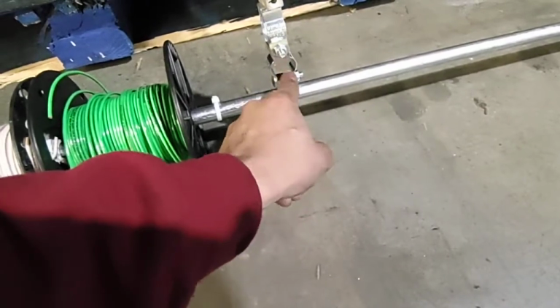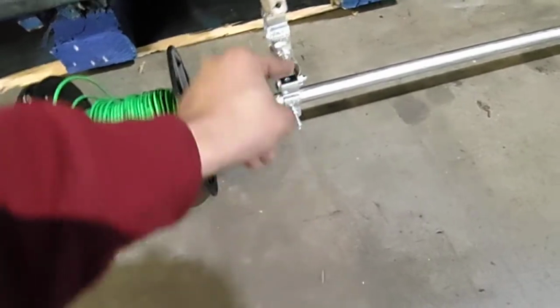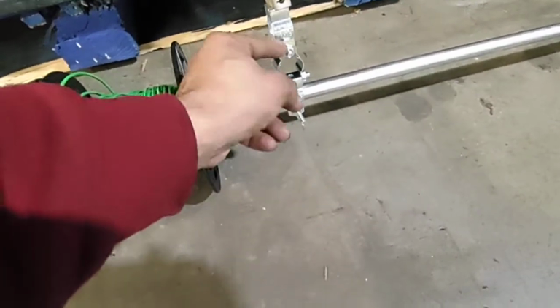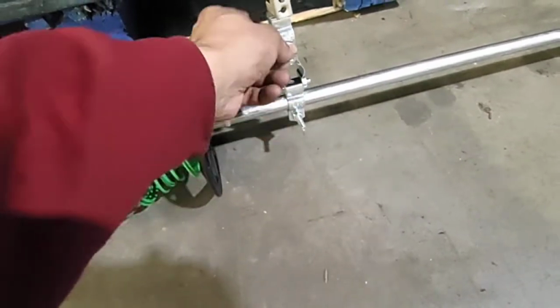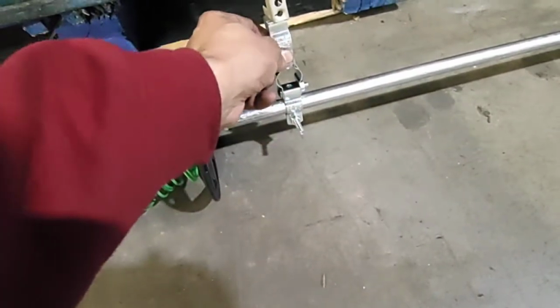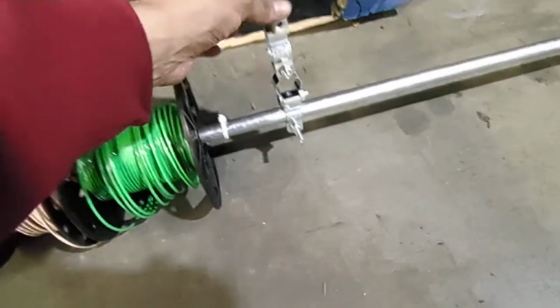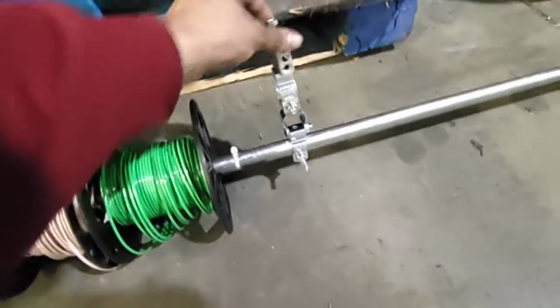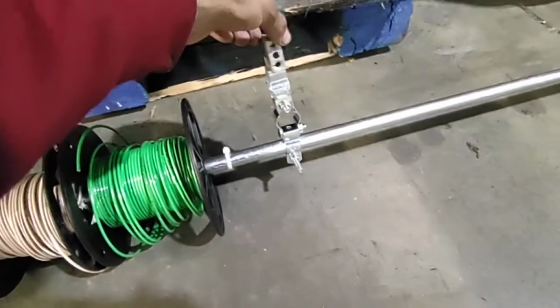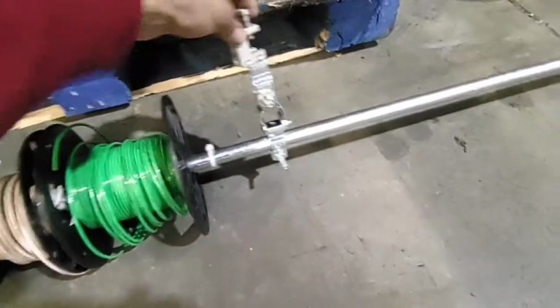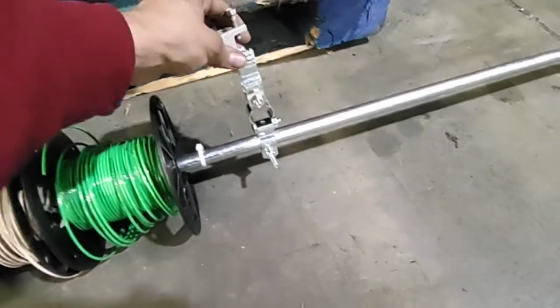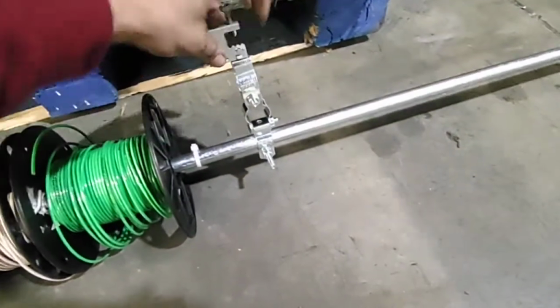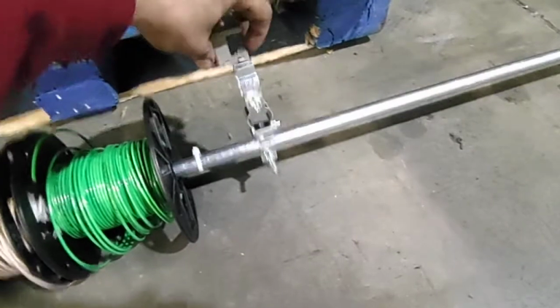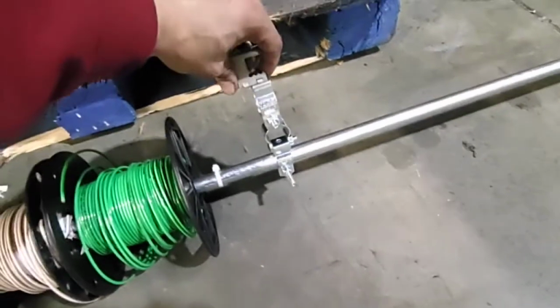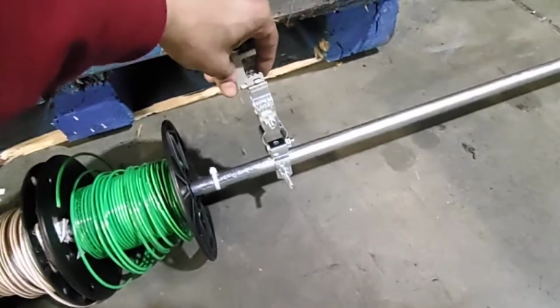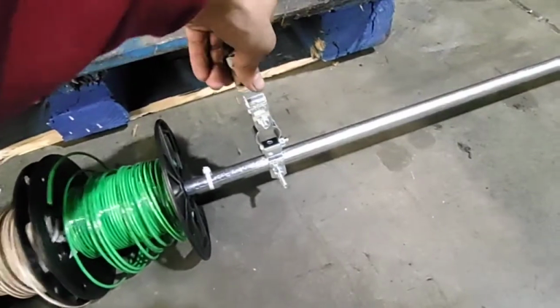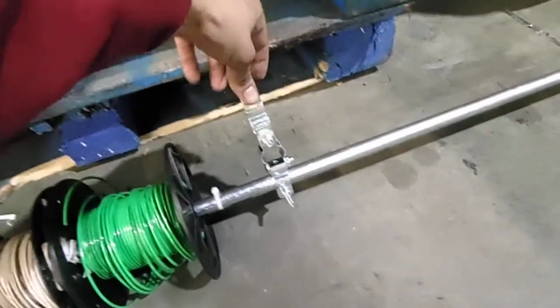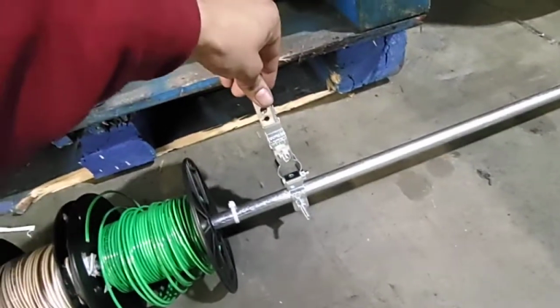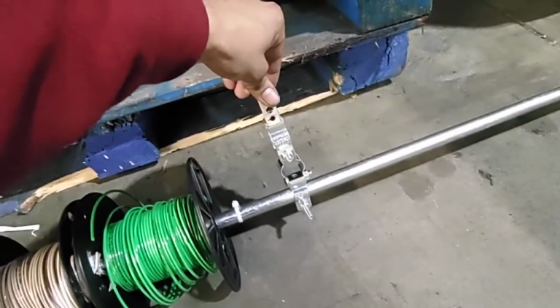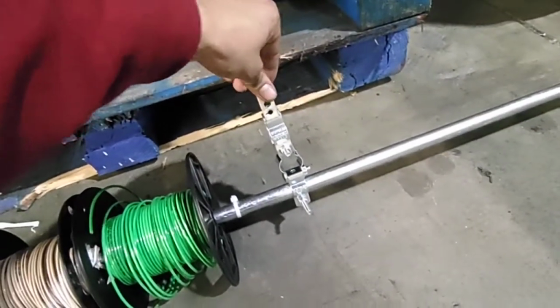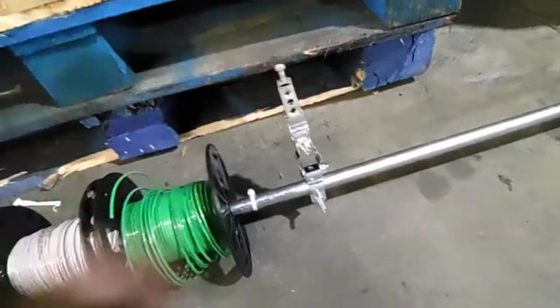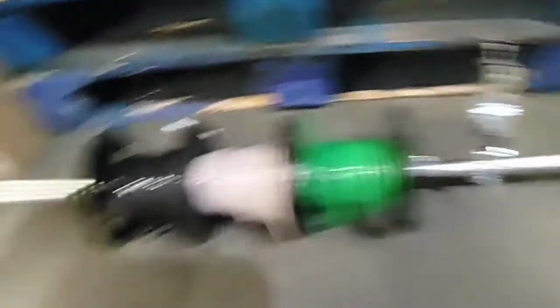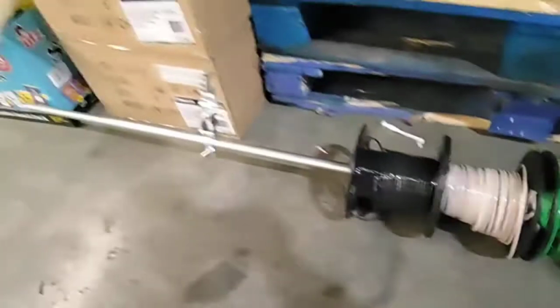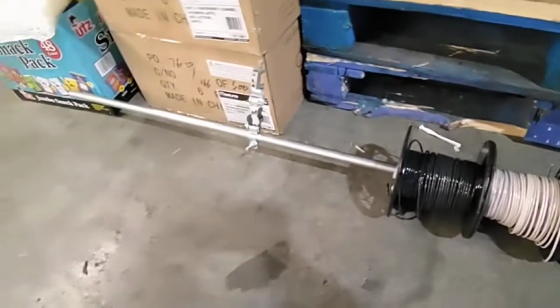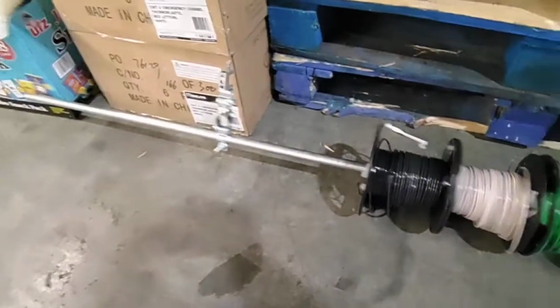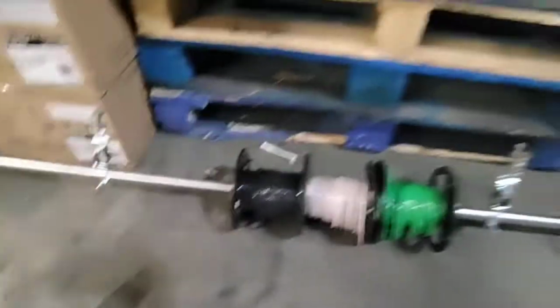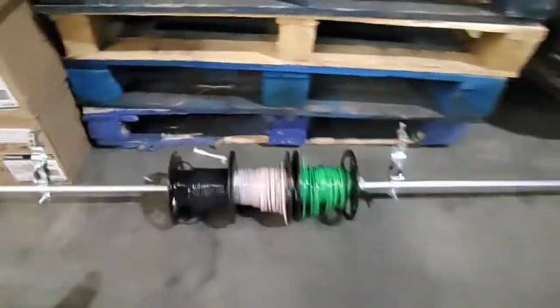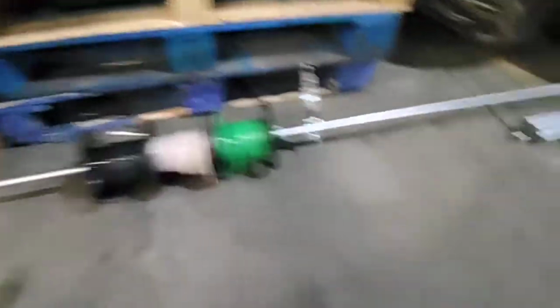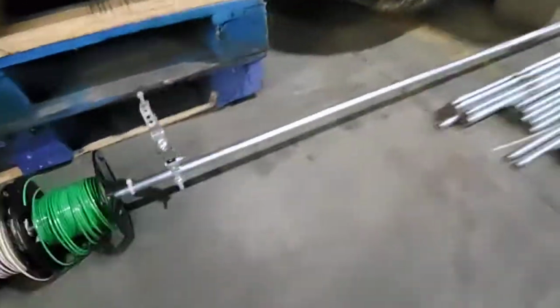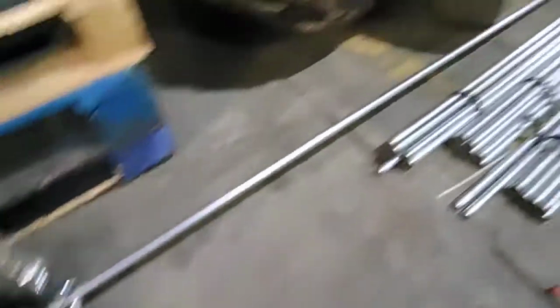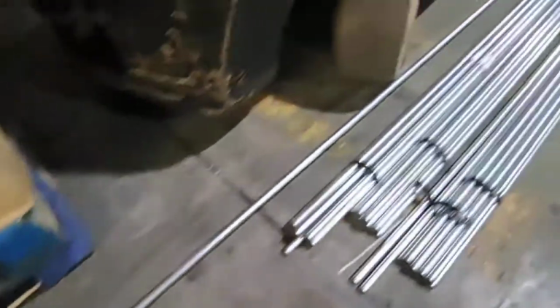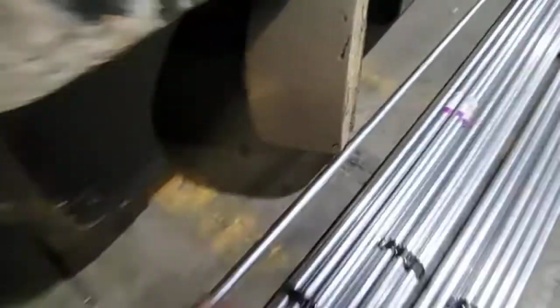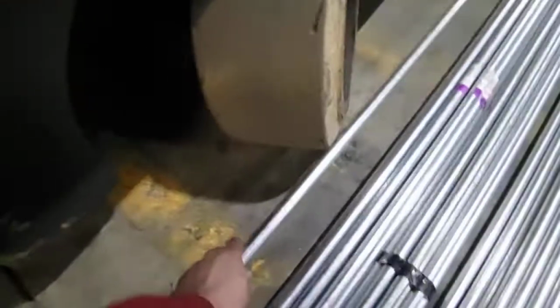Then I secured it with a quarter-20 and a beam clamp — boom boom. If it's a short pipe that should be good, but I added another one over here just for support.